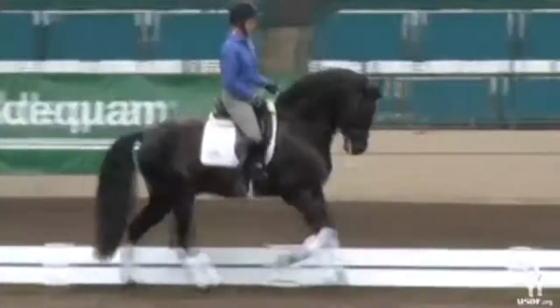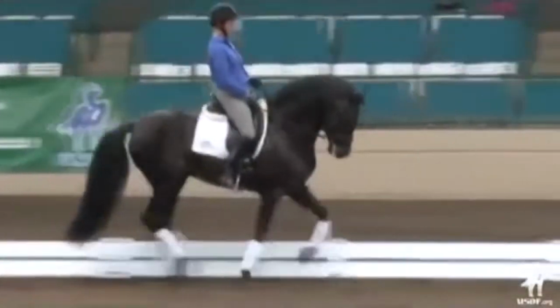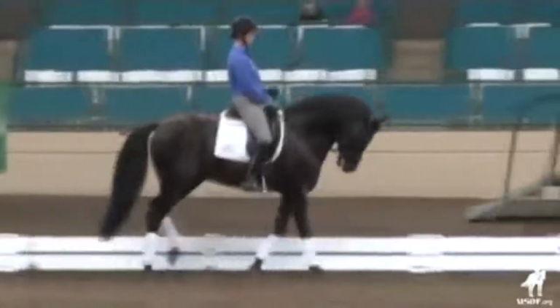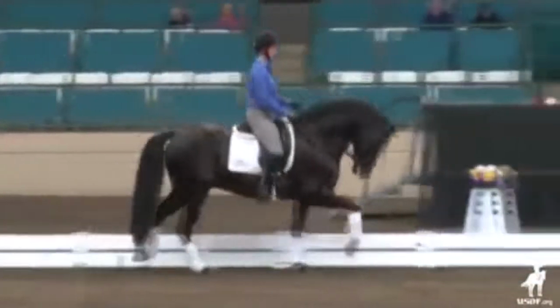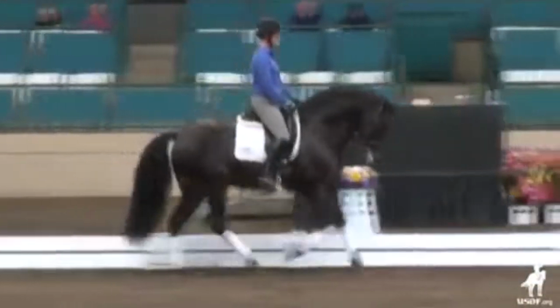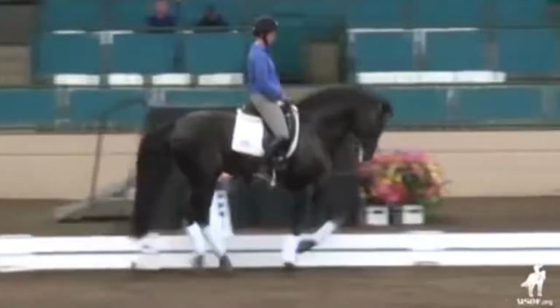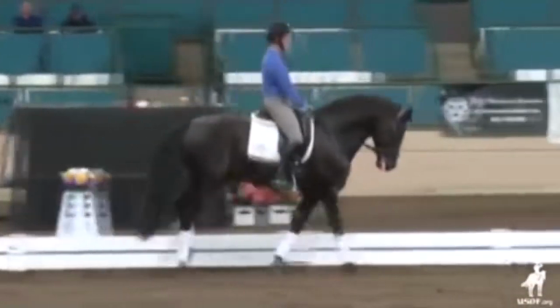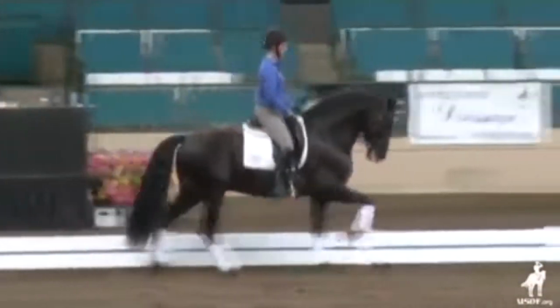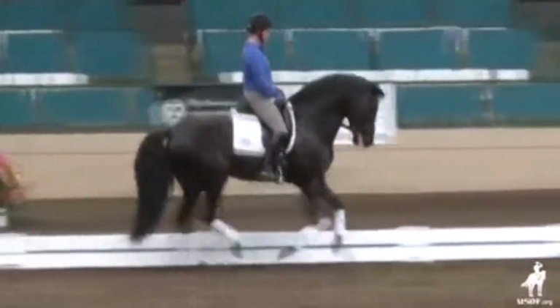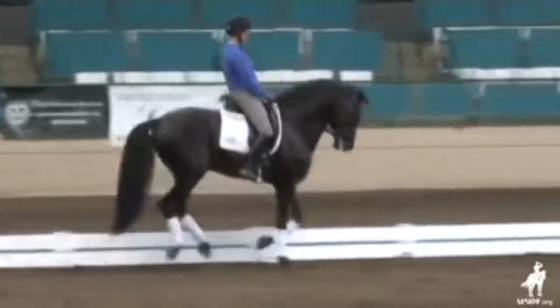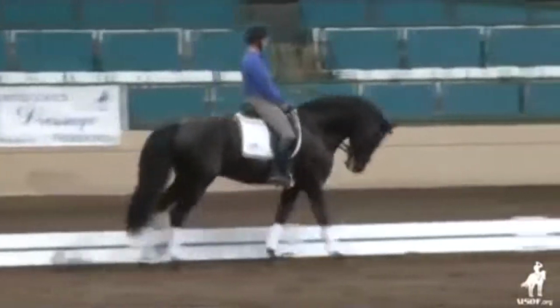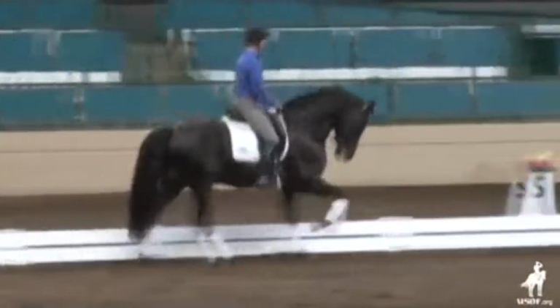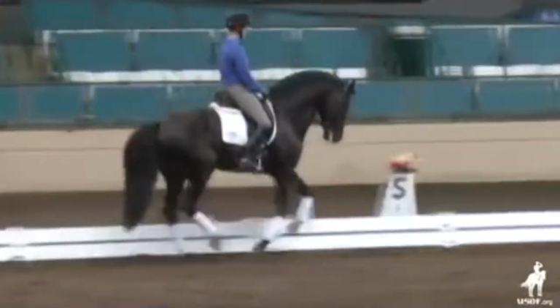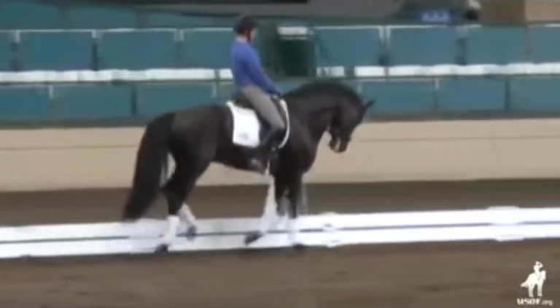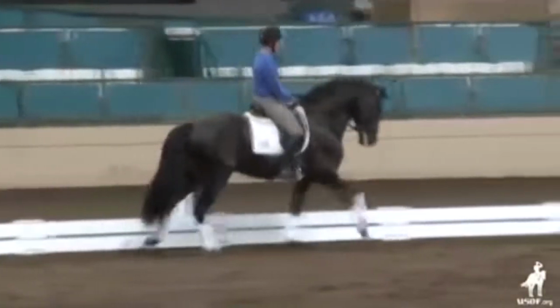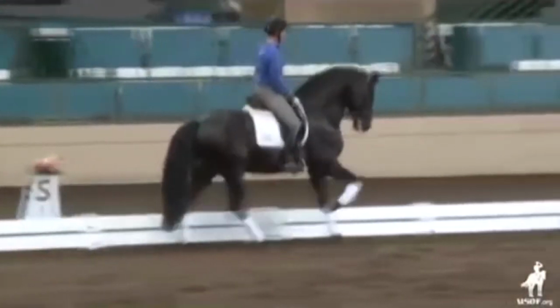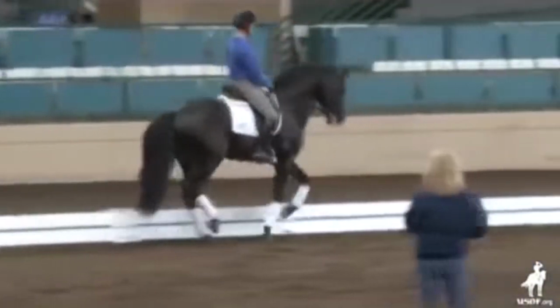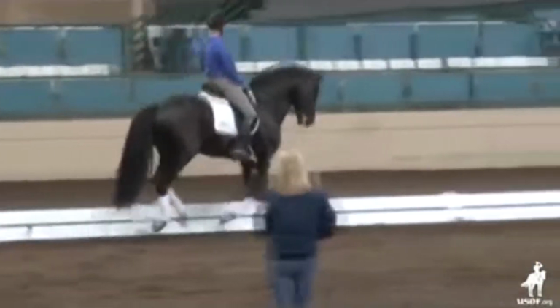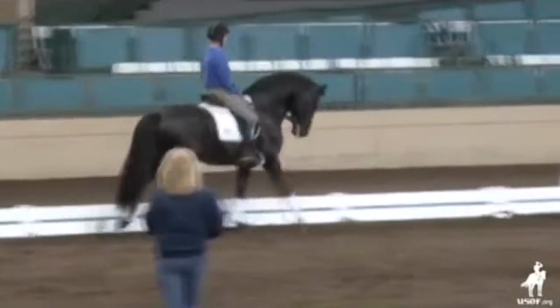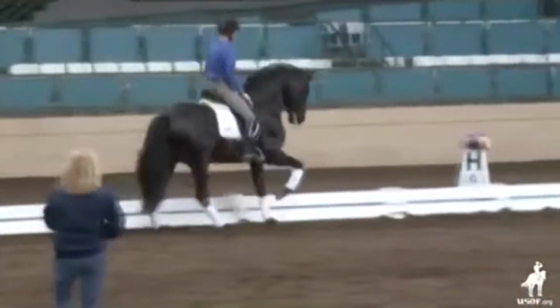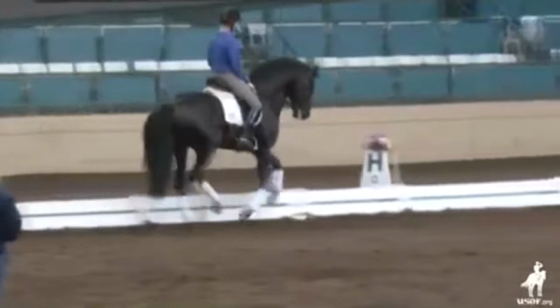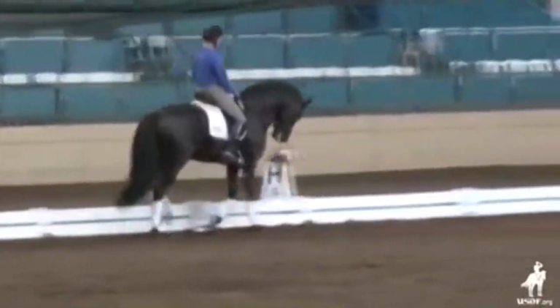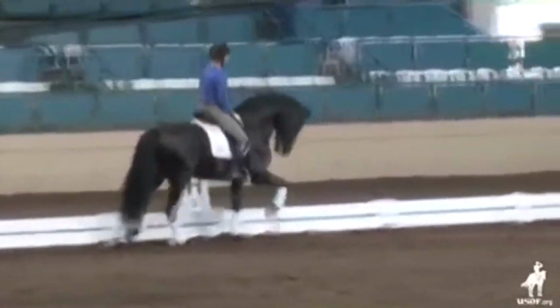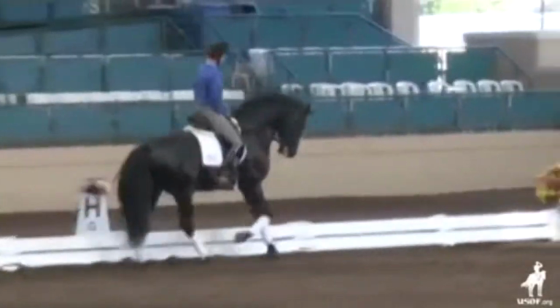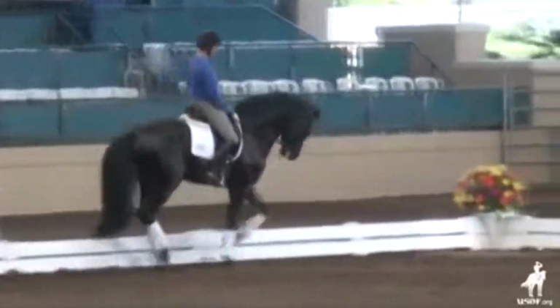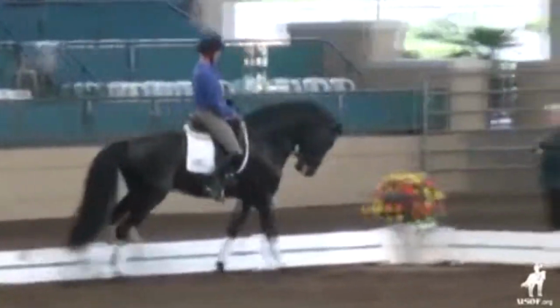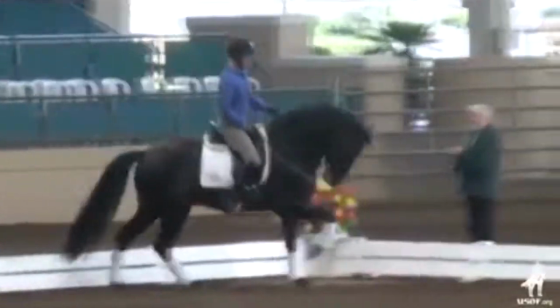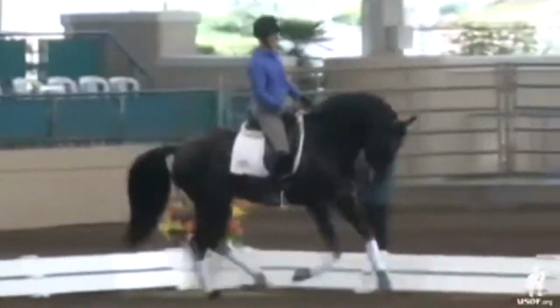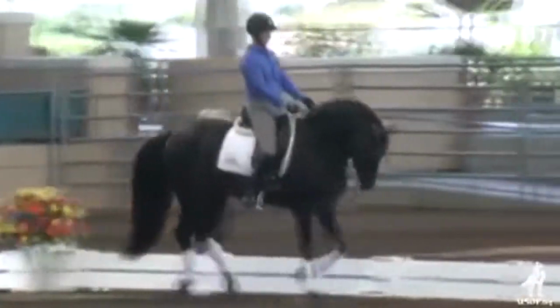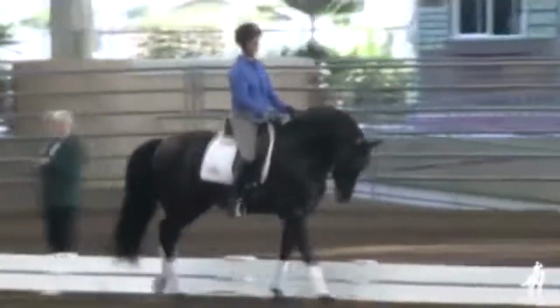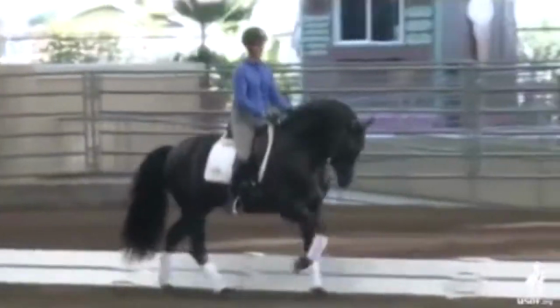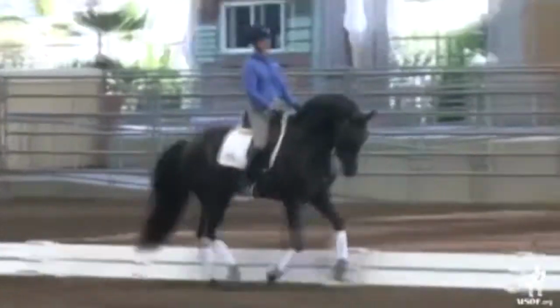A little more counterflexion right there. Exactly. And pet him with your inside hand. Yes. And then let him out a little. Right there wouldn't be the moment.